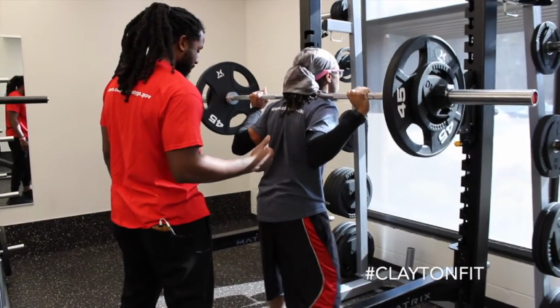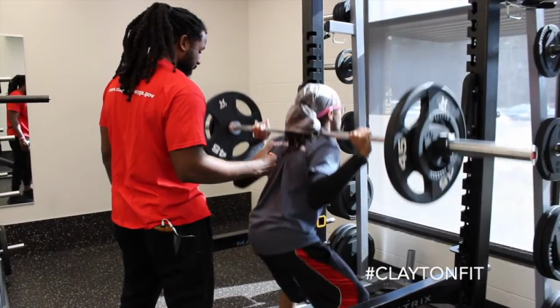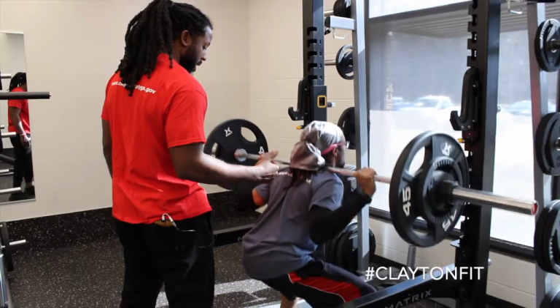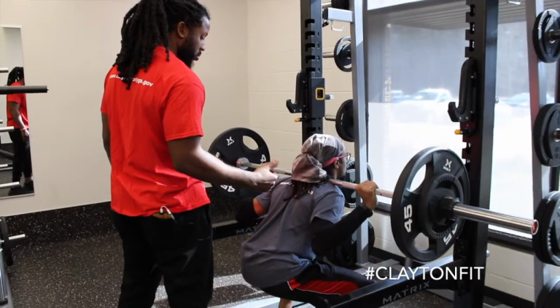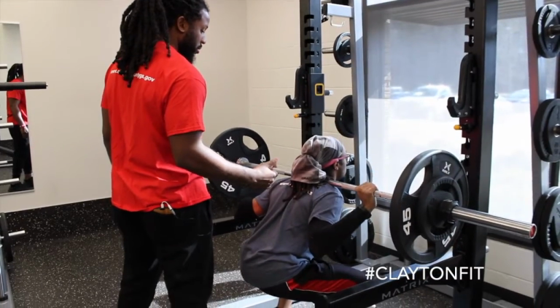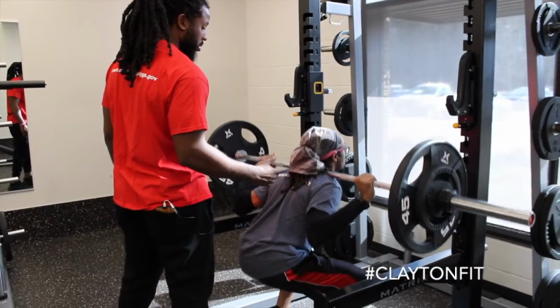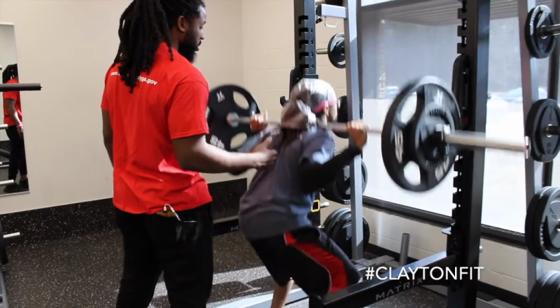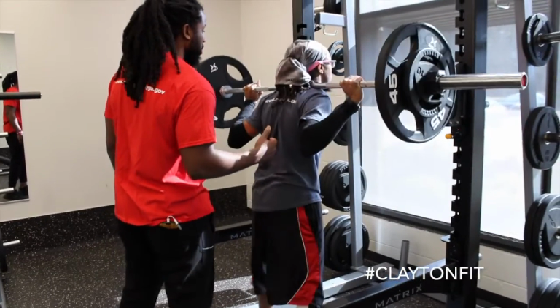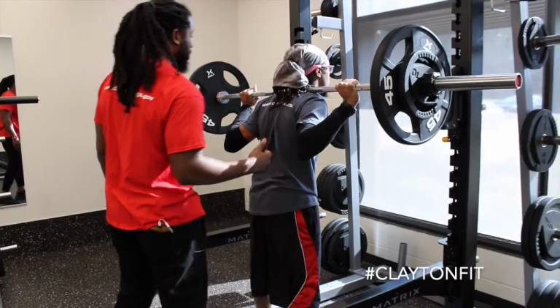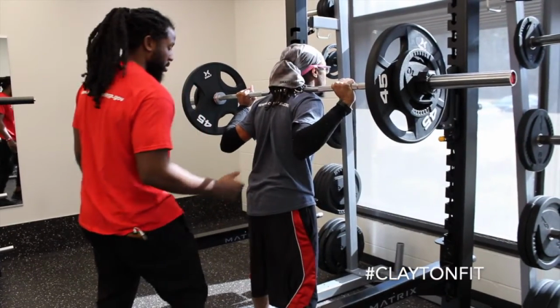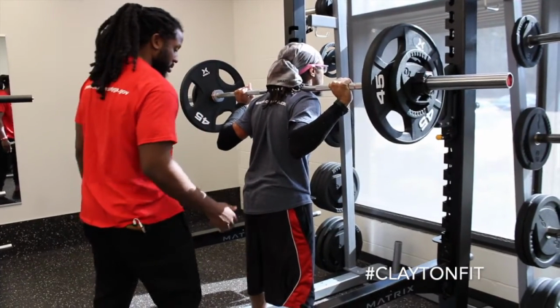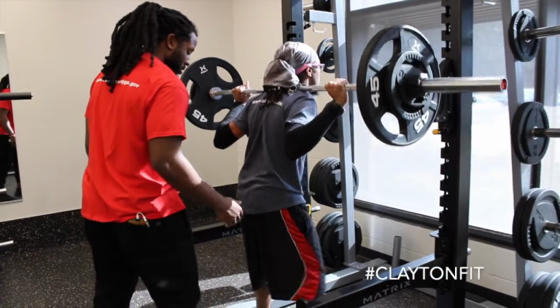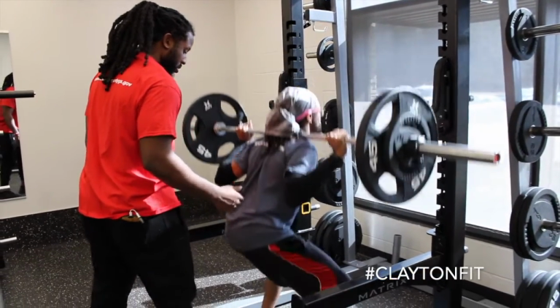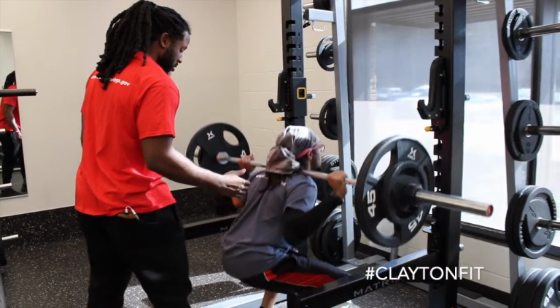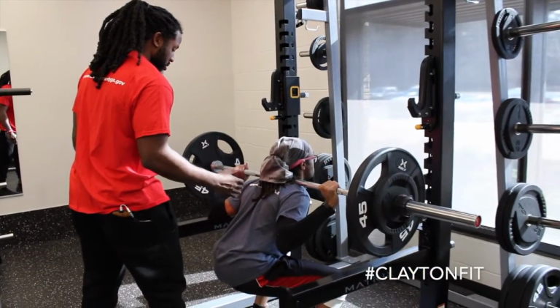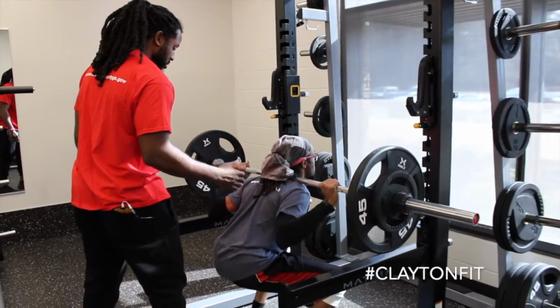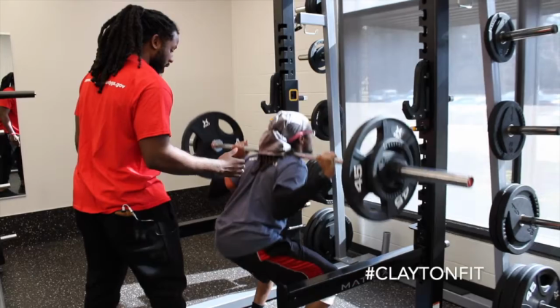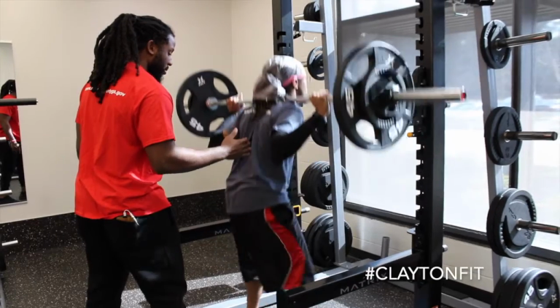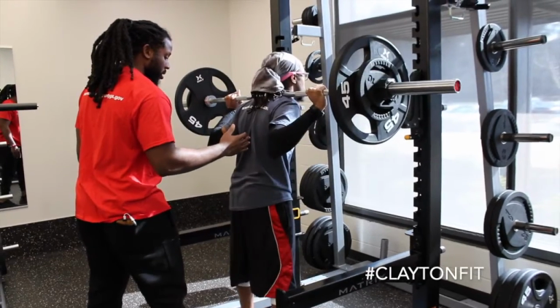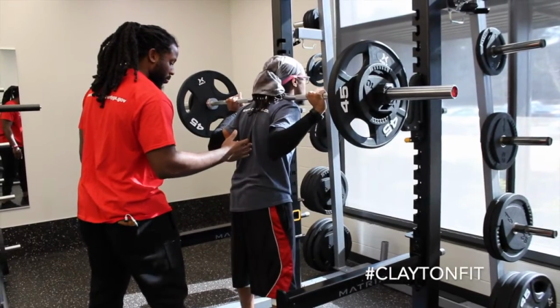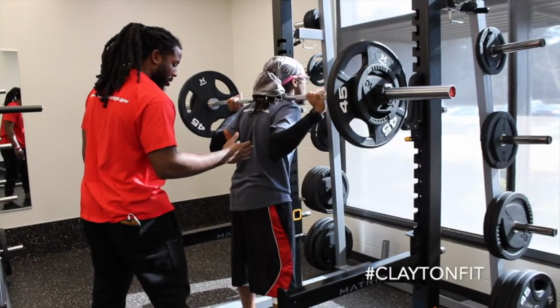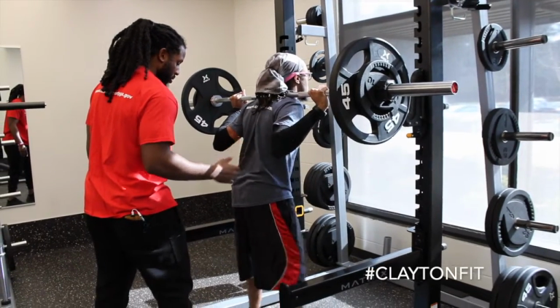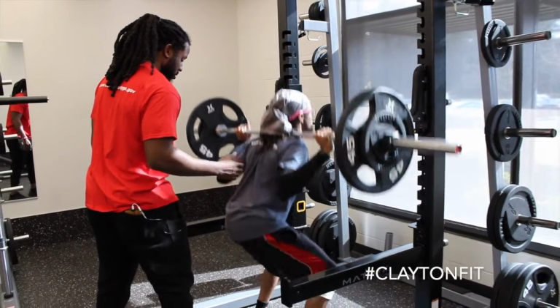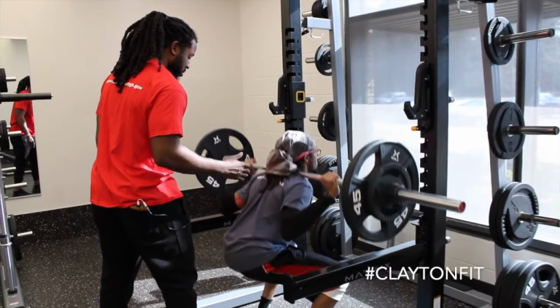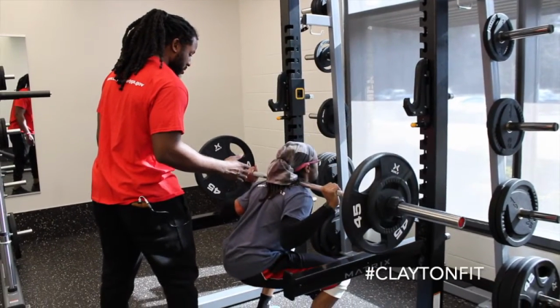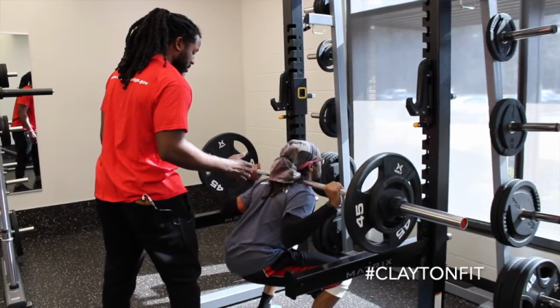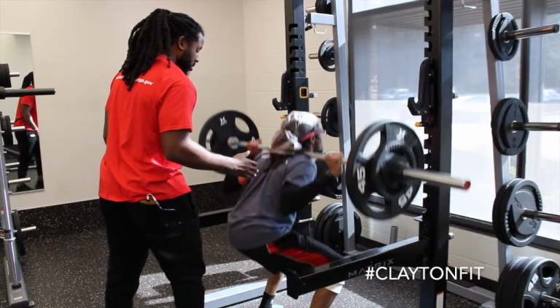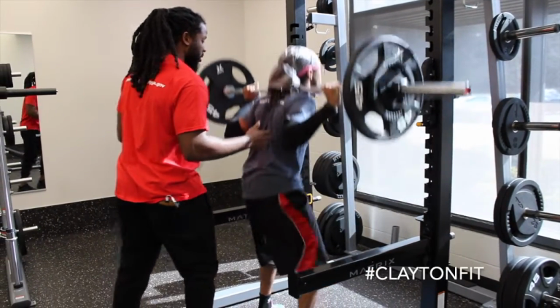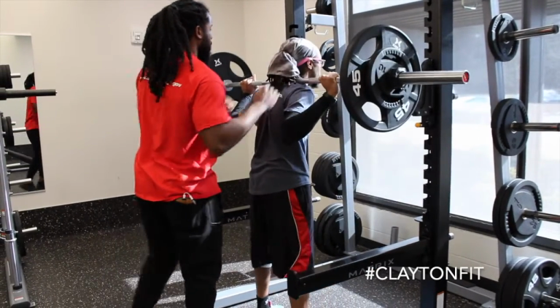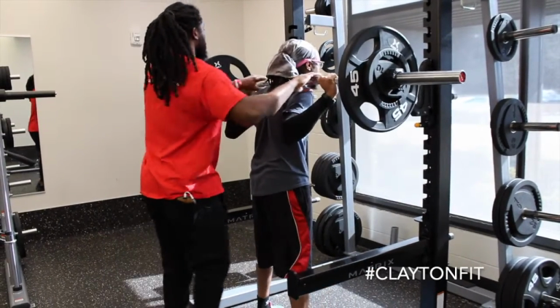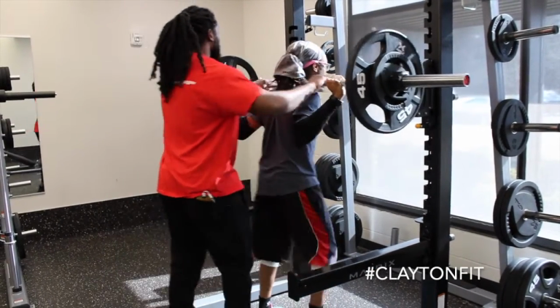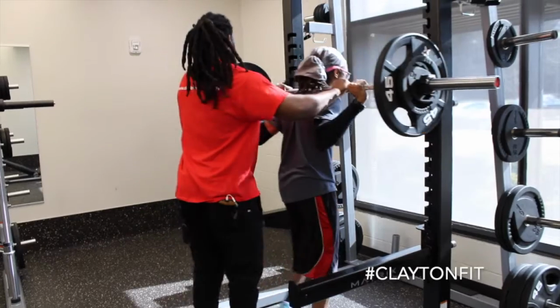Back squat — we're working the back chain of the body, squatting through the heel. Good job, let's give one more. Nice, let's walk in there.